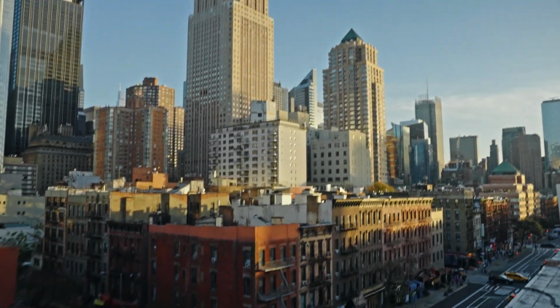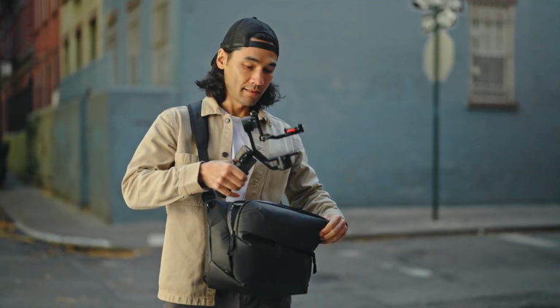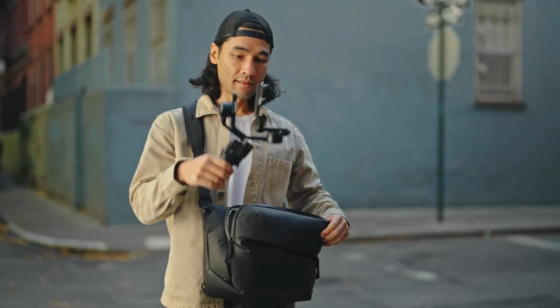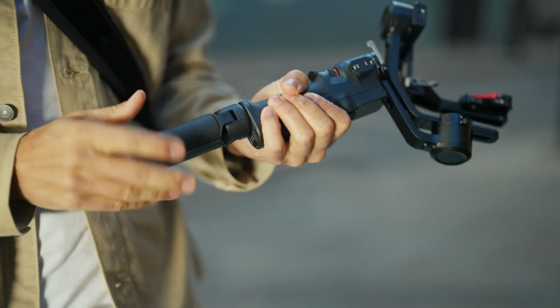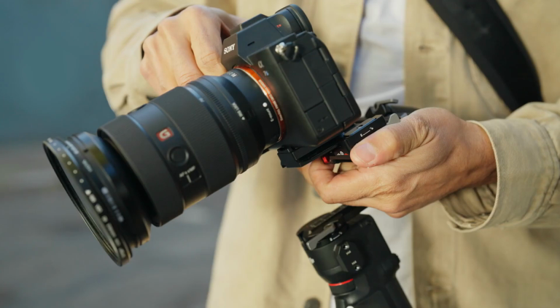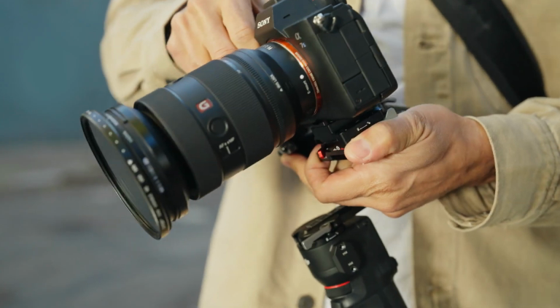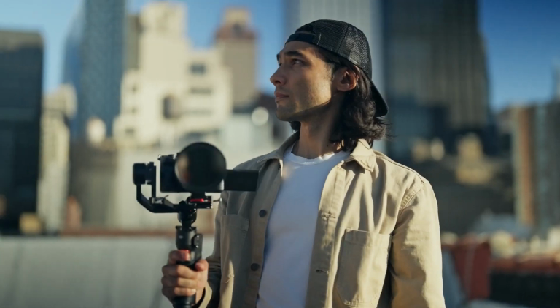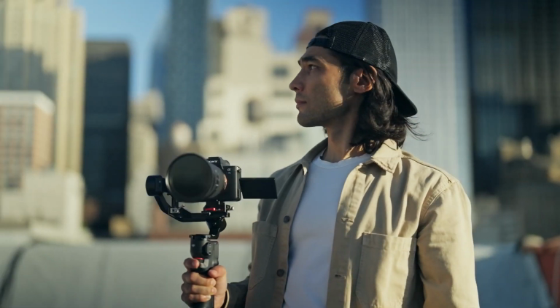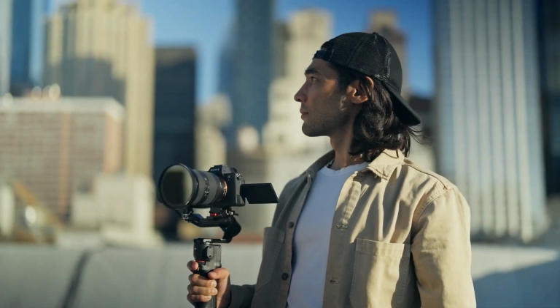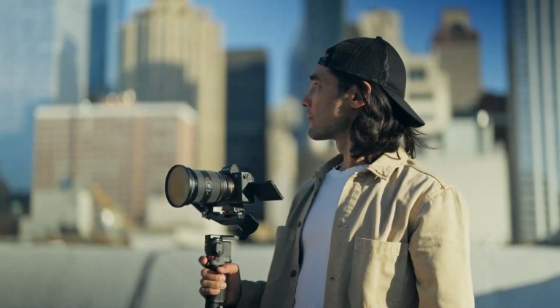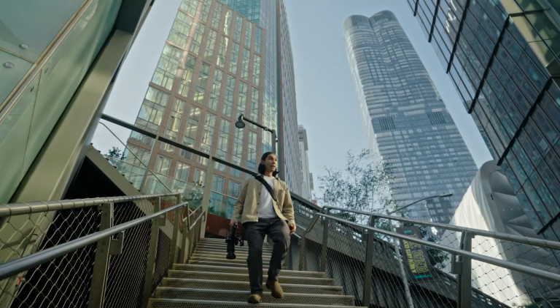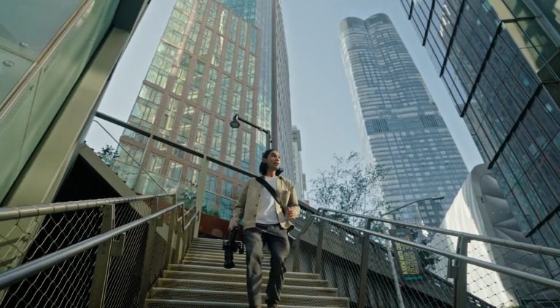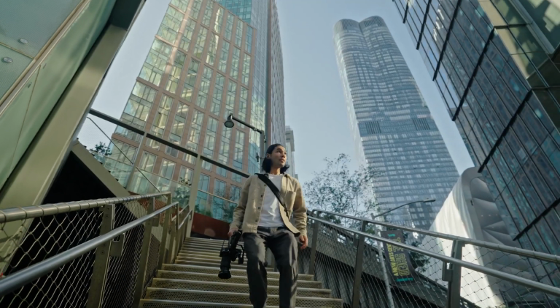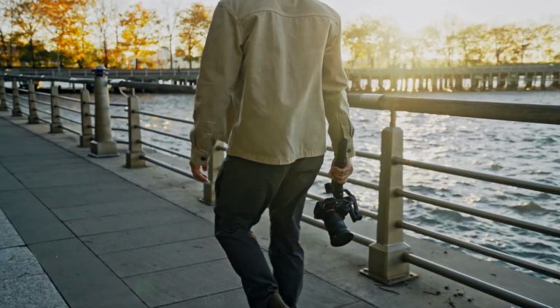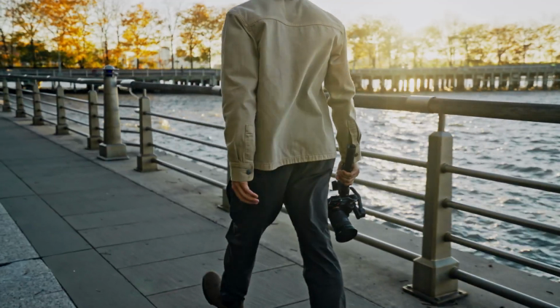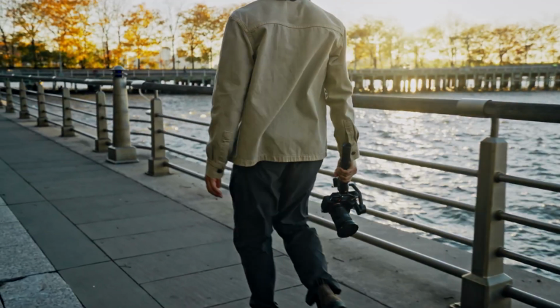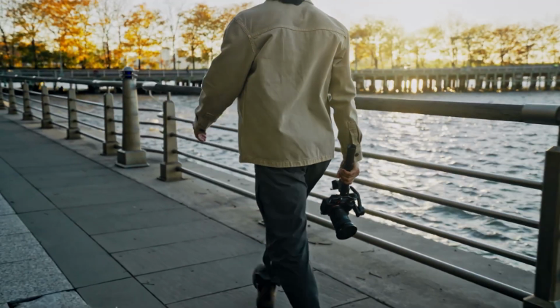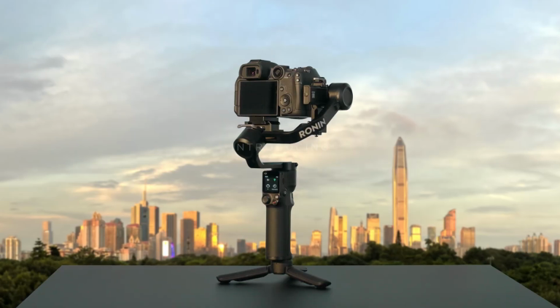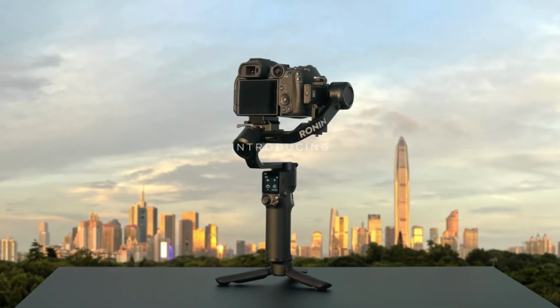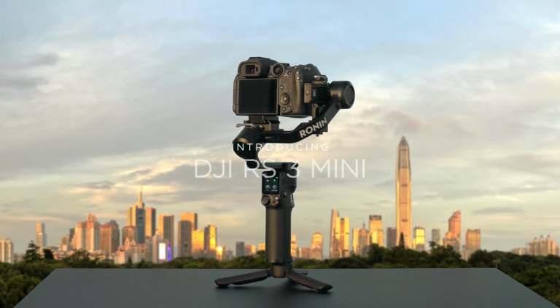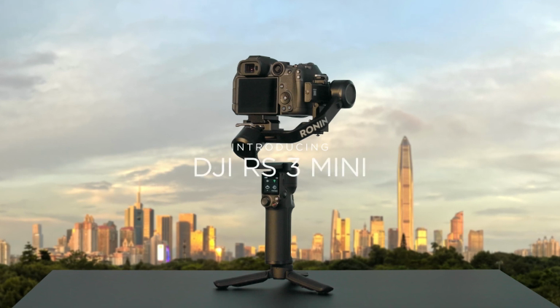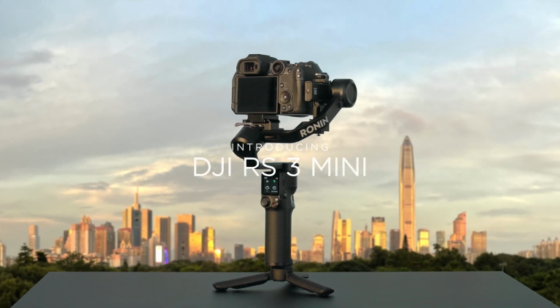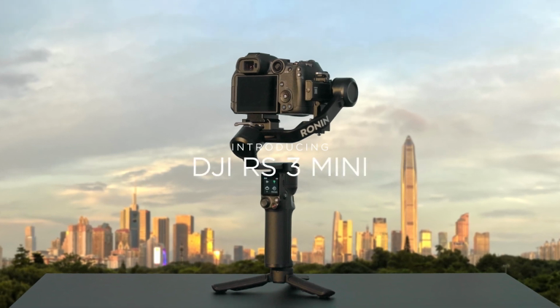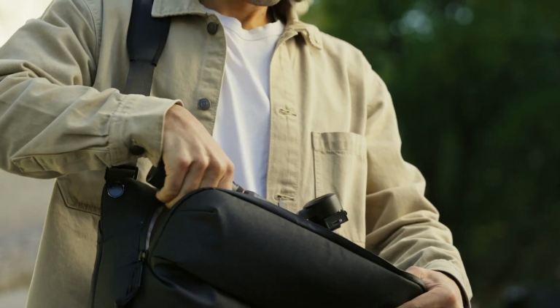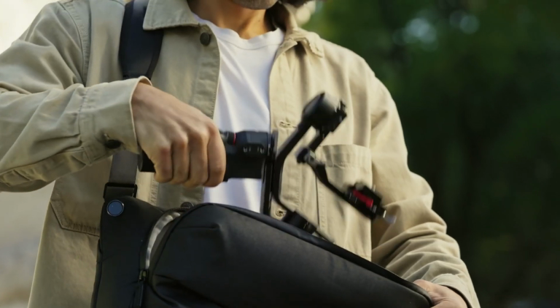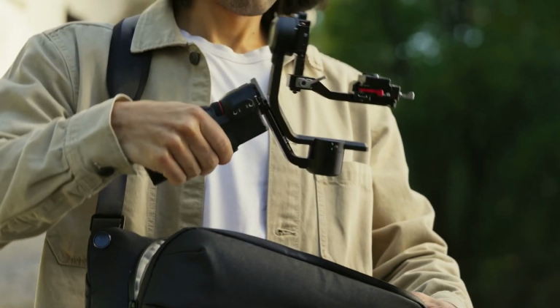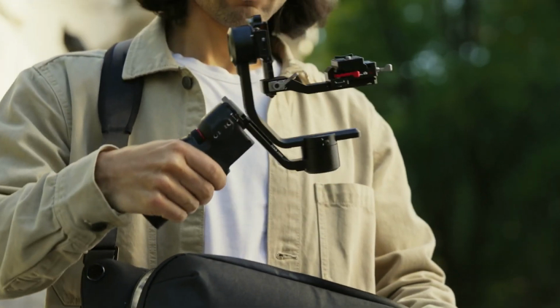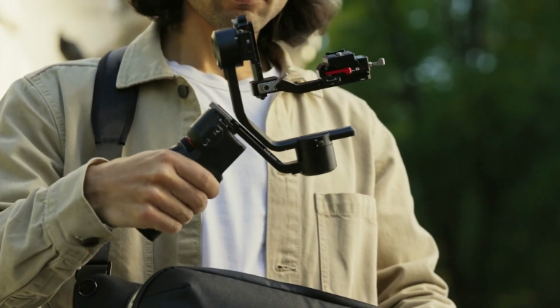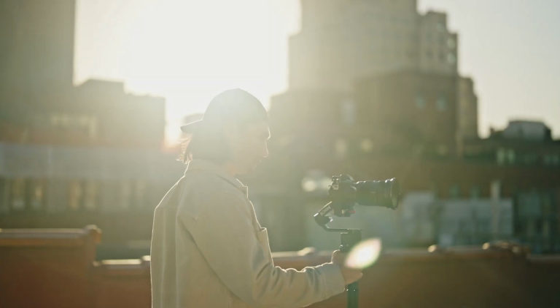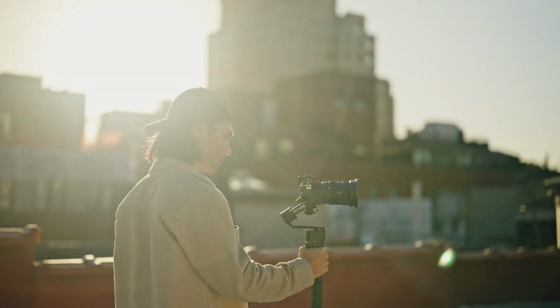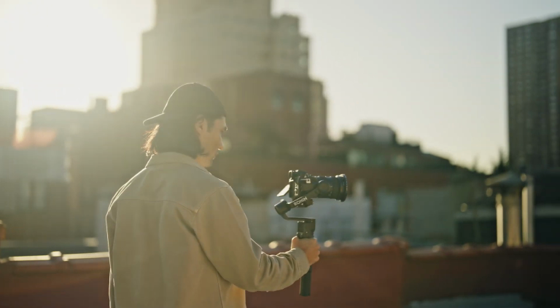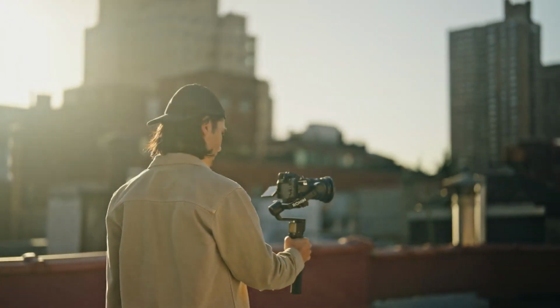Creators are always looking for gear that travels well, but there hasn't been a gimbal that's both pro-level and ultra-portable until now. Introducing DJI RS3 Mini, a travel-sized stabilizer designed for those who move light.